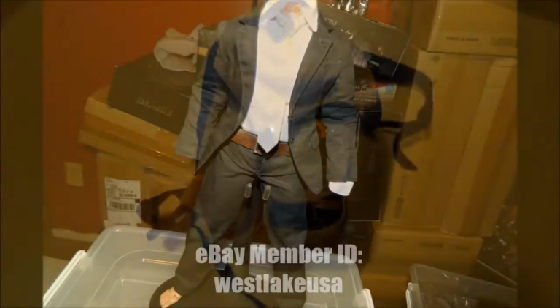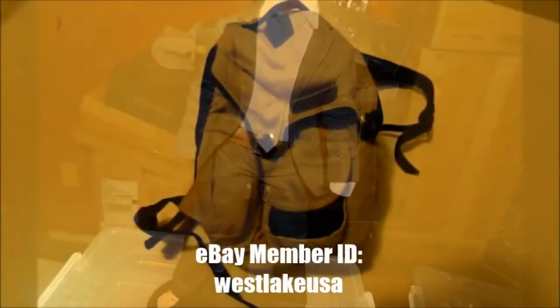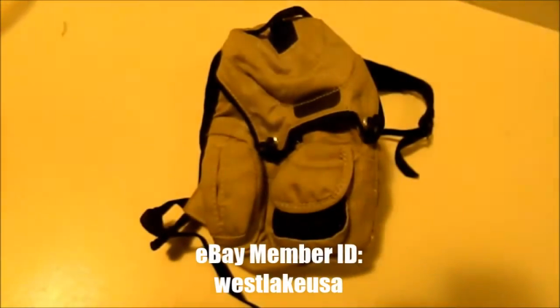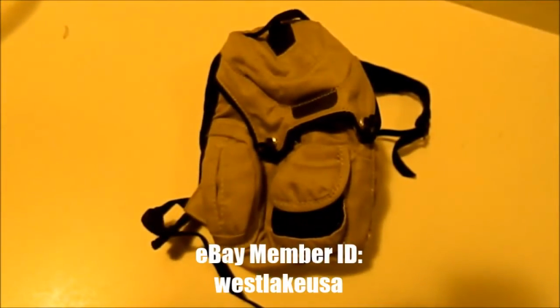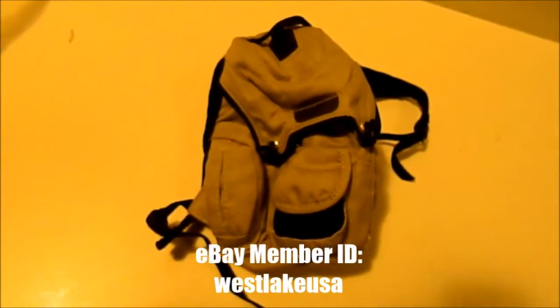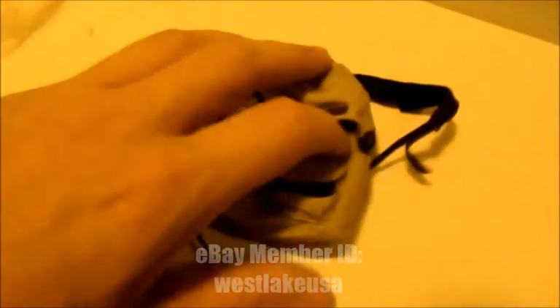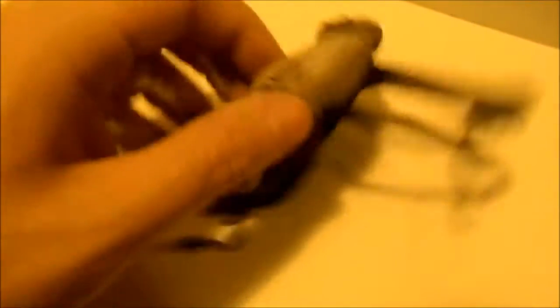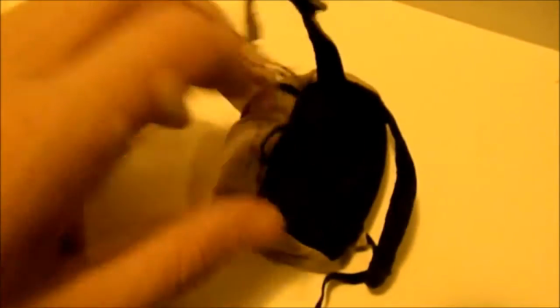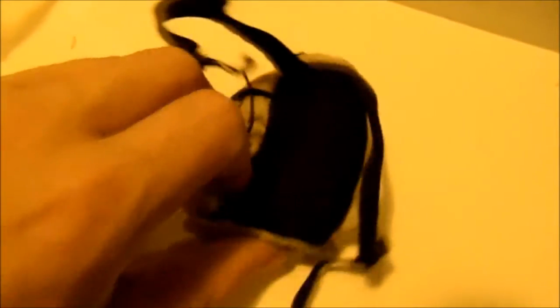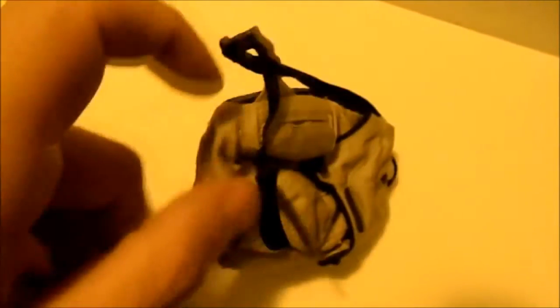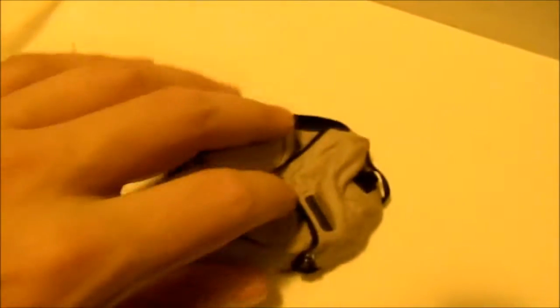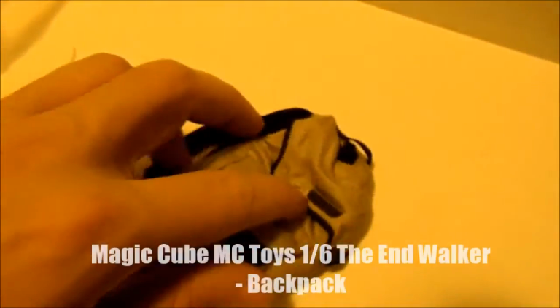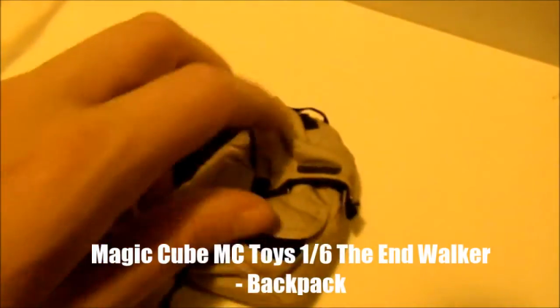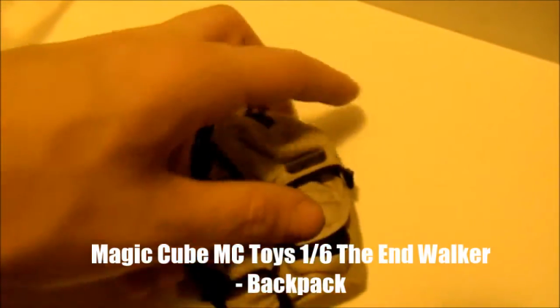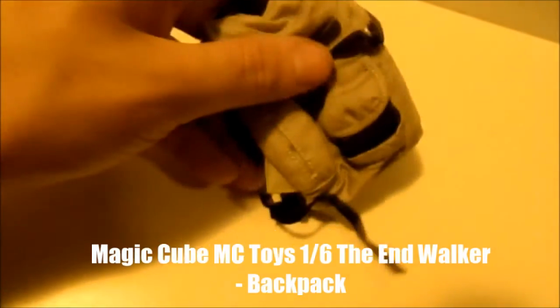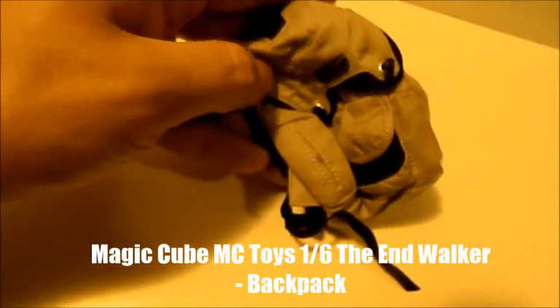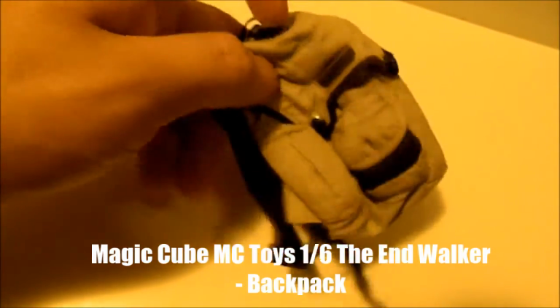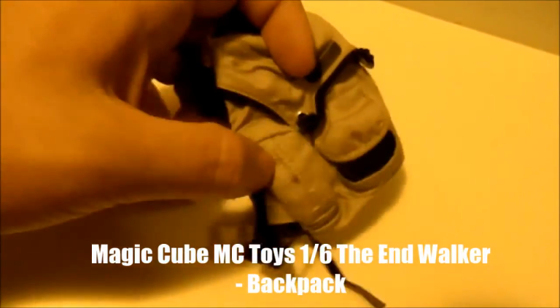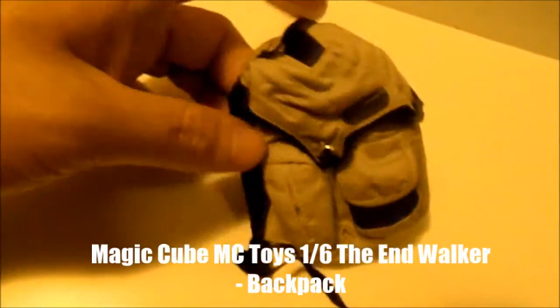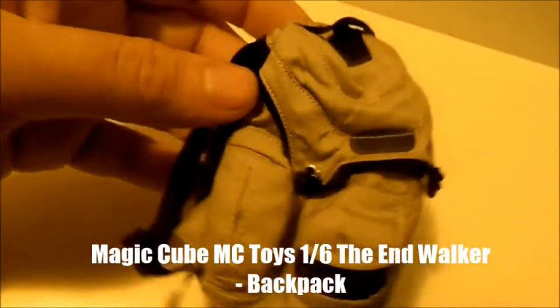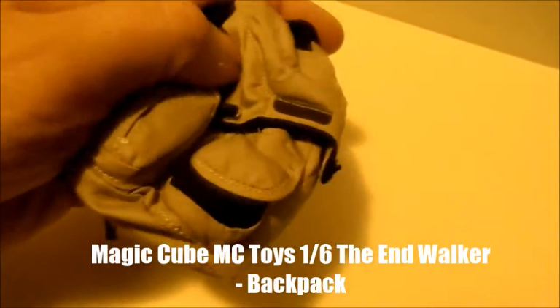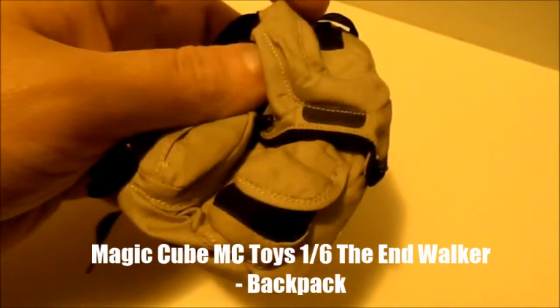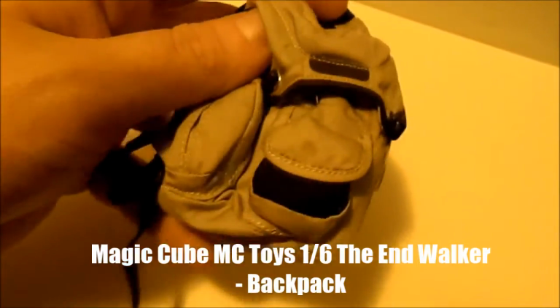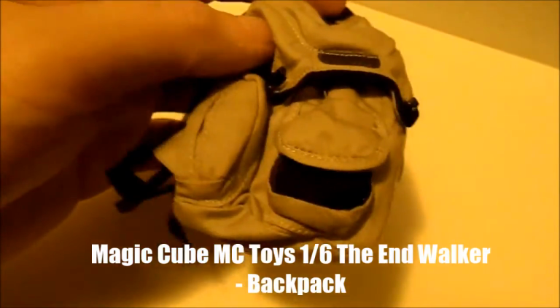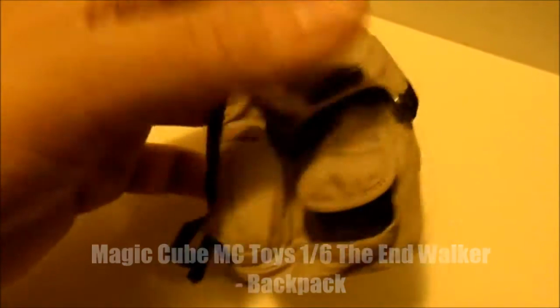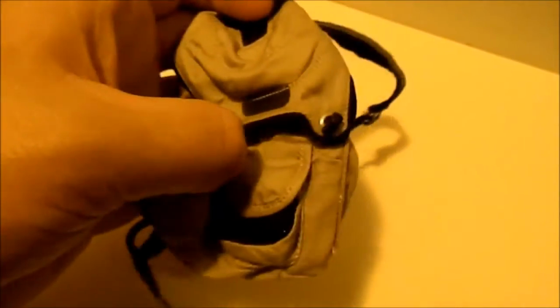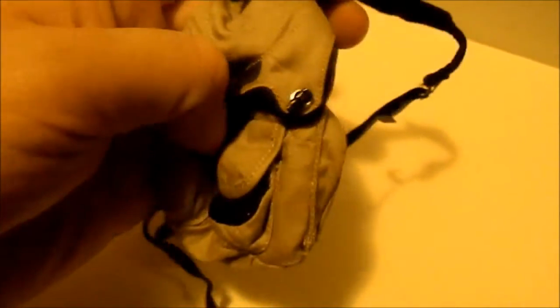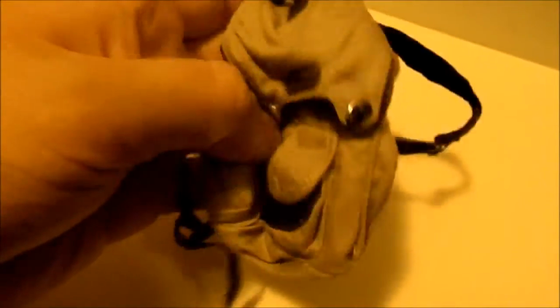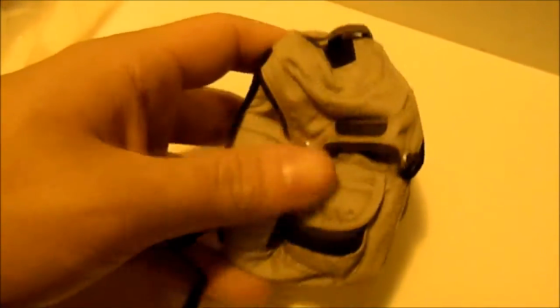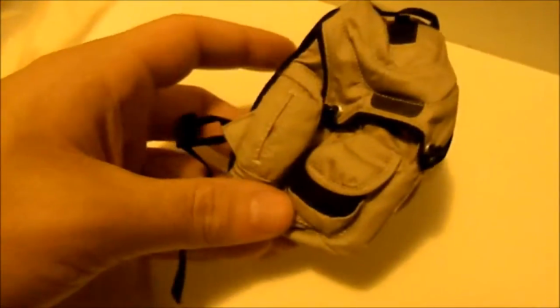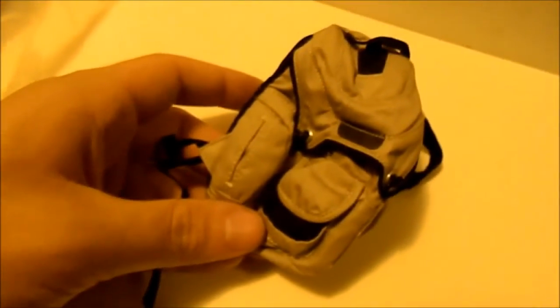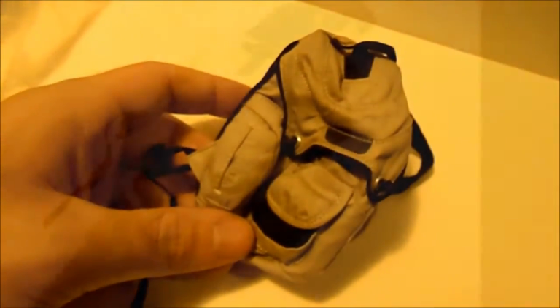Got this very cool backpack off eBay at a real good price — I believe it's from the Denzel Washington figure. This is going to go for Peter Parker, of course — Spider-Man 2. Looks so good.